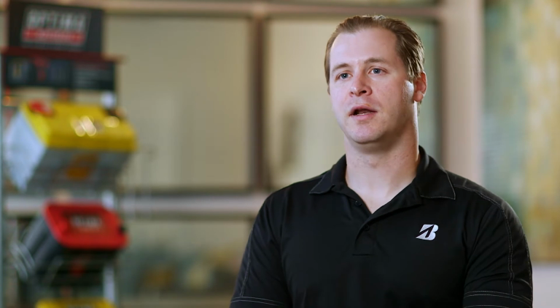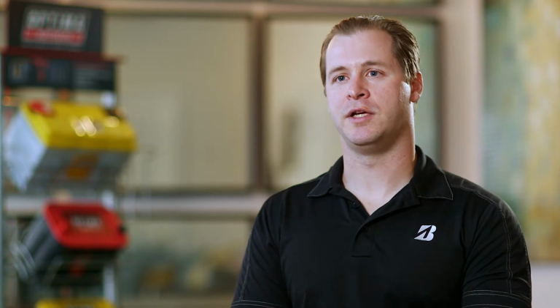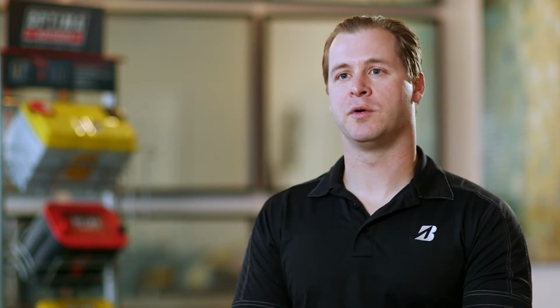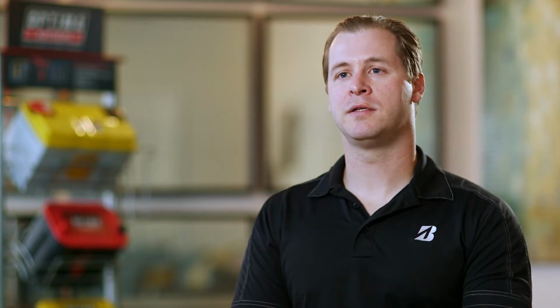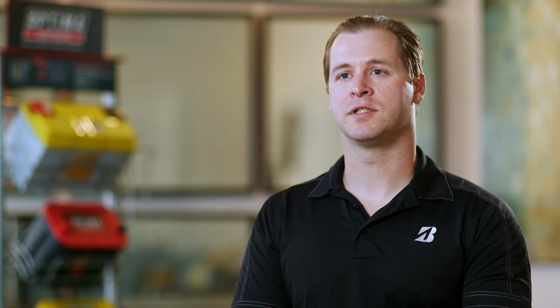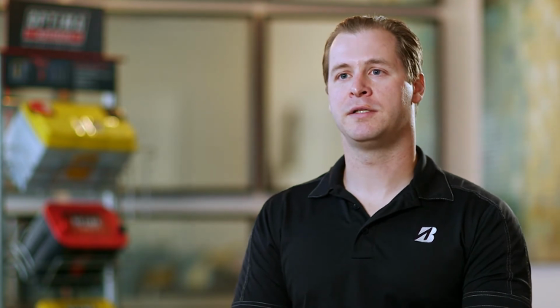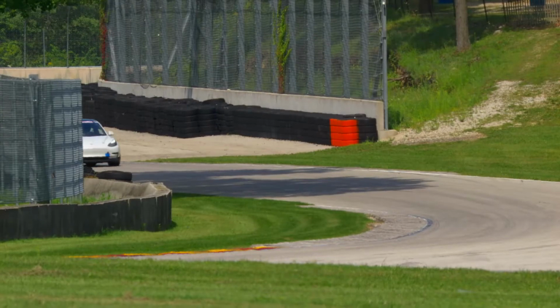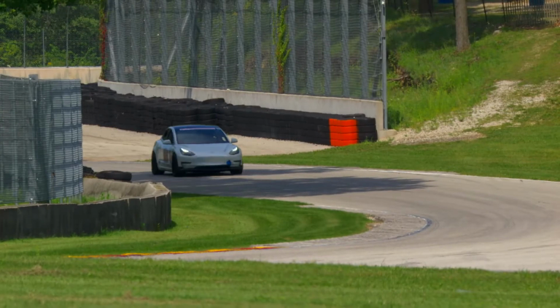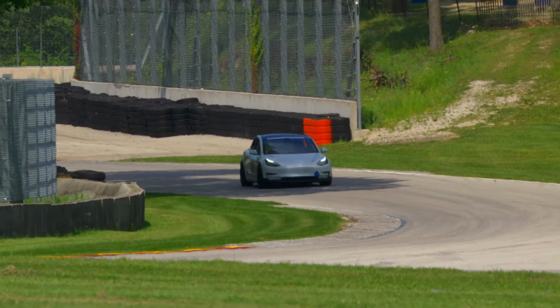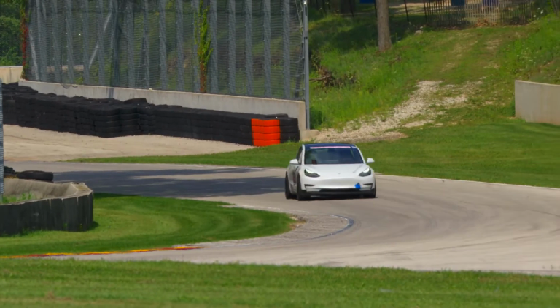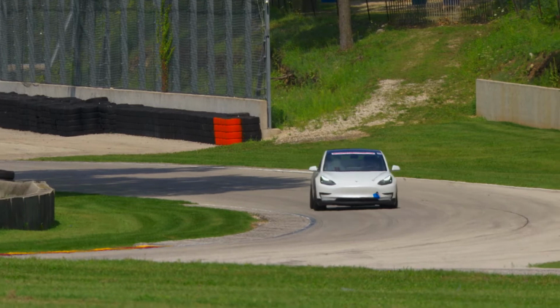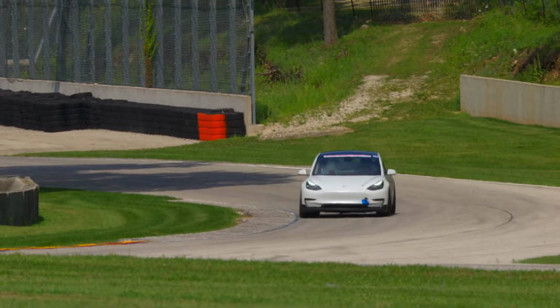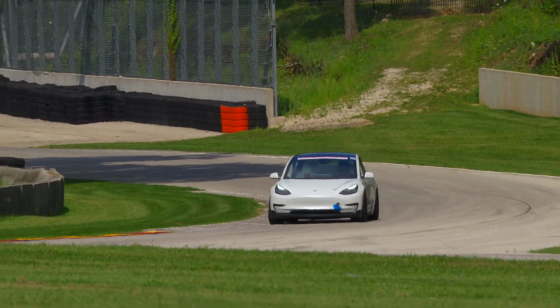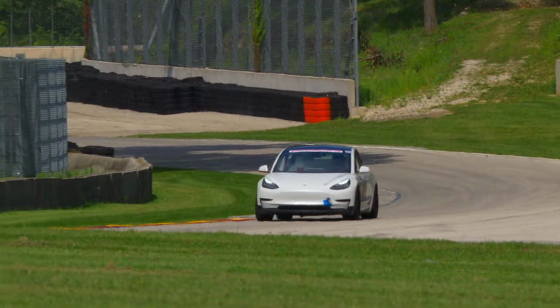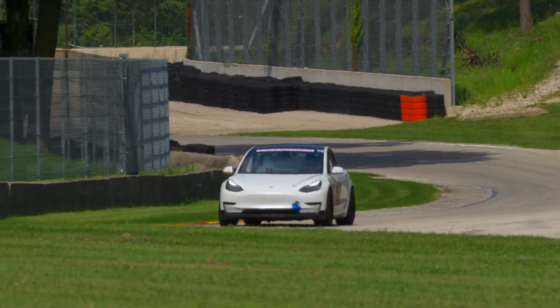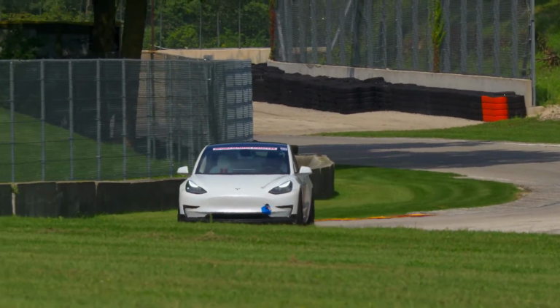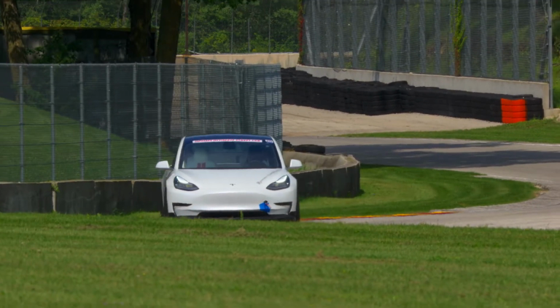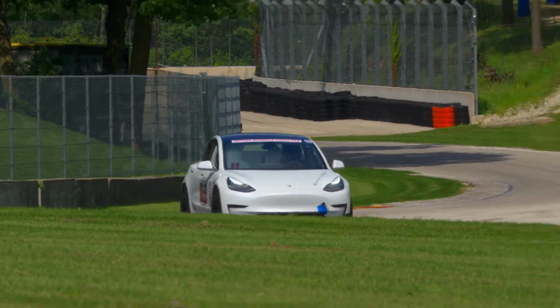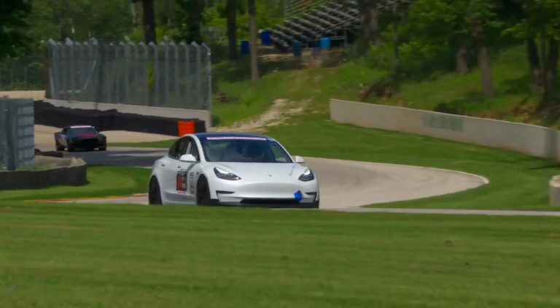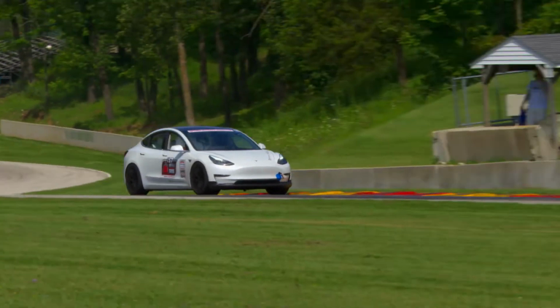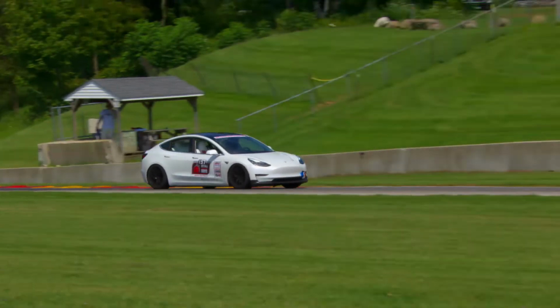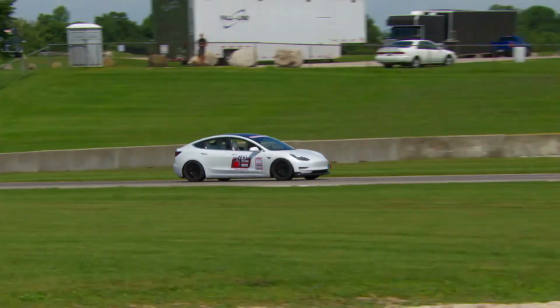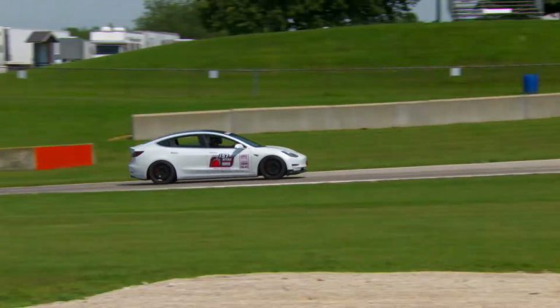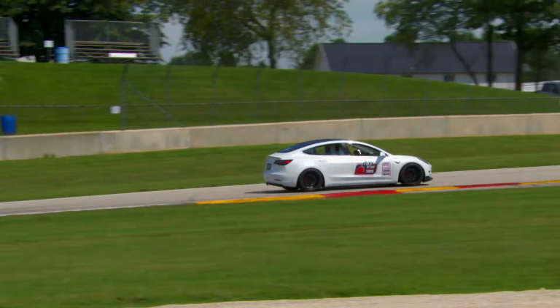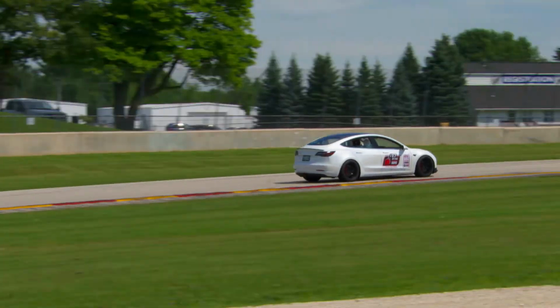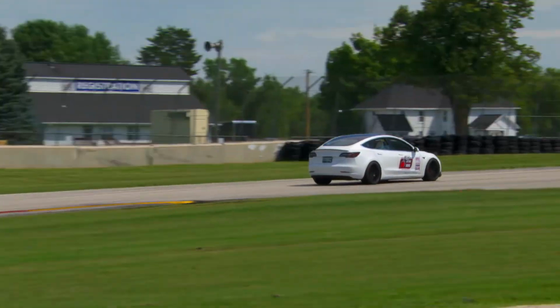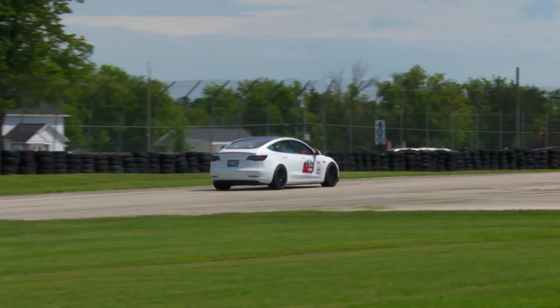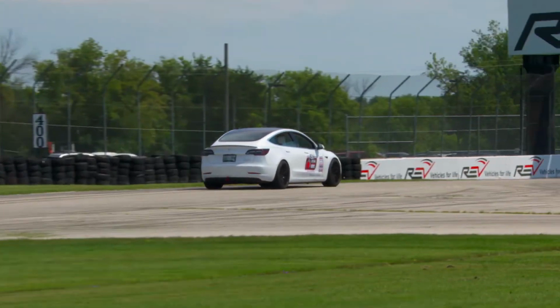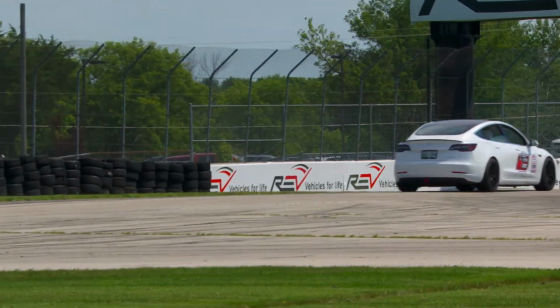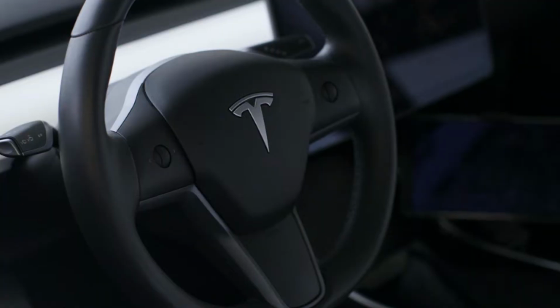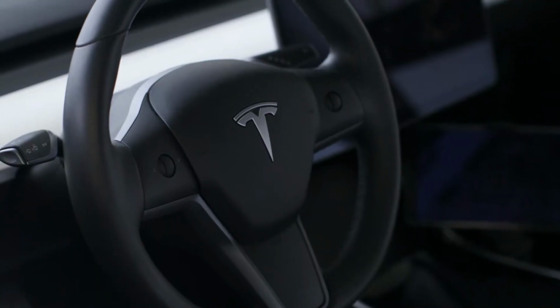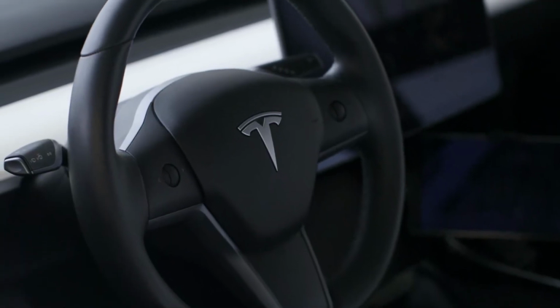I also changed the rear rate on the springs, played around with that a little bit to figure out a better performance balance for the car. Along with that there's also been some software updates to the car, so I have a little bit better control over the stability control systems.